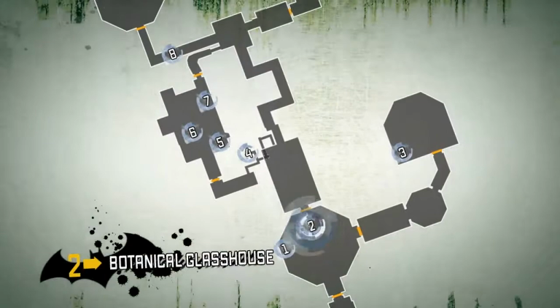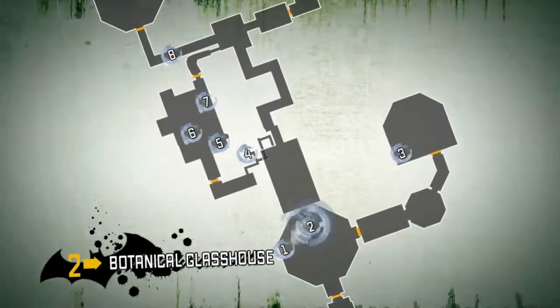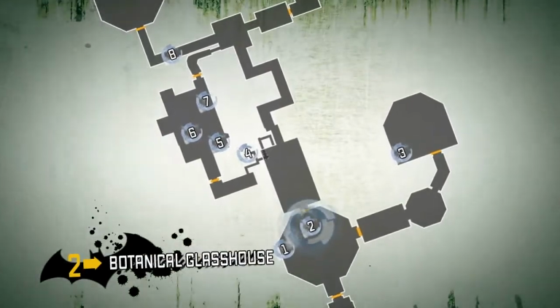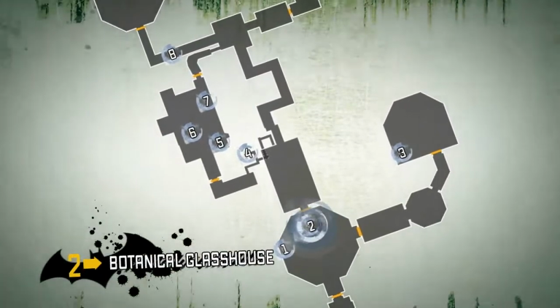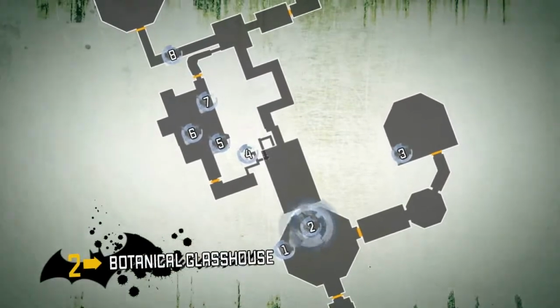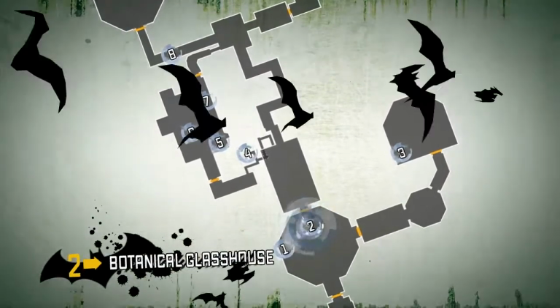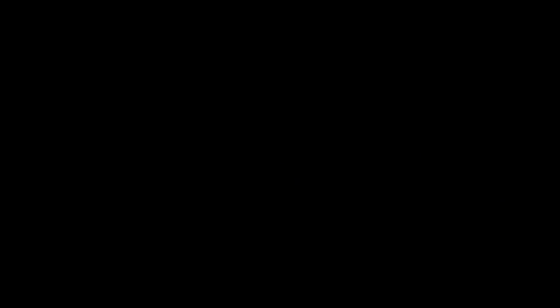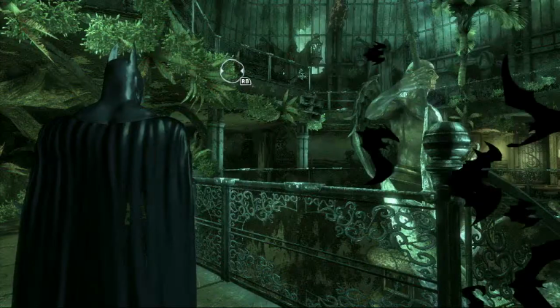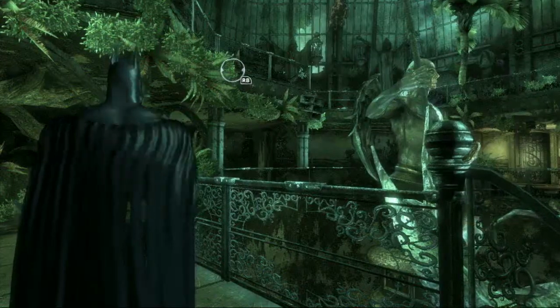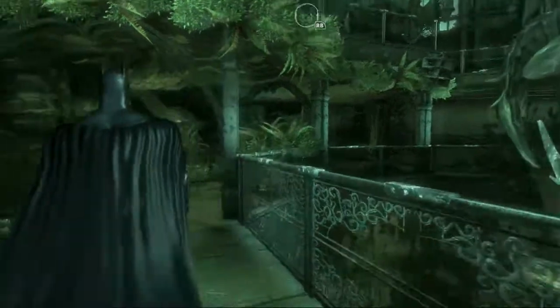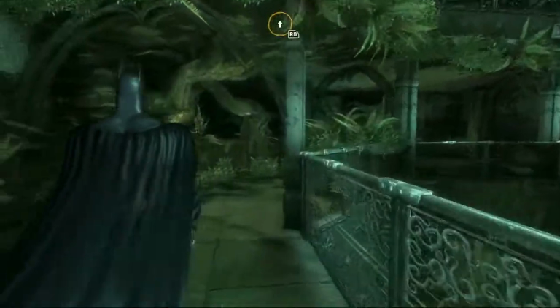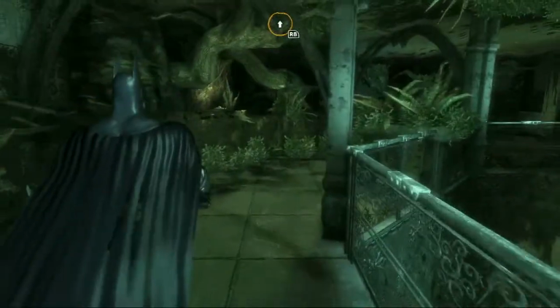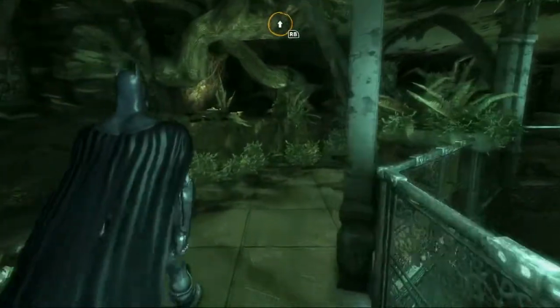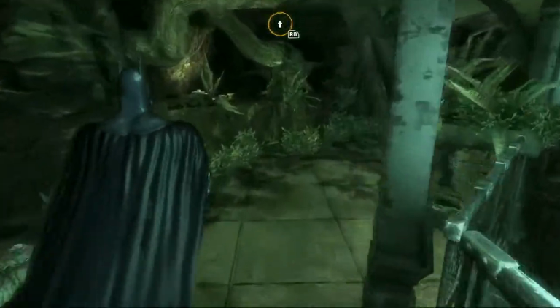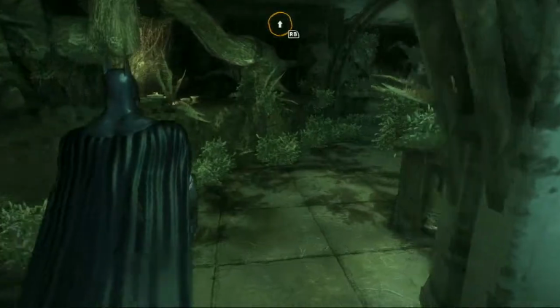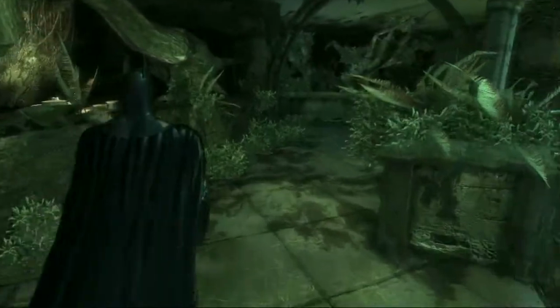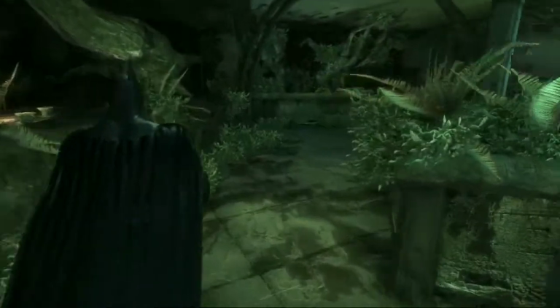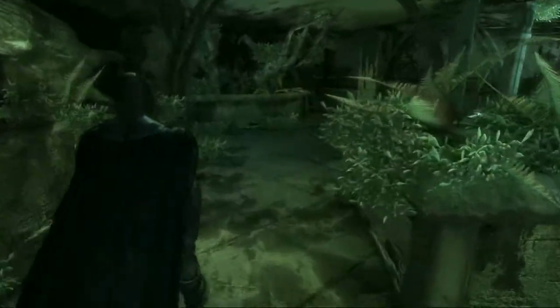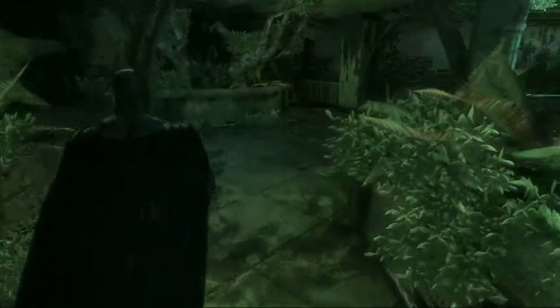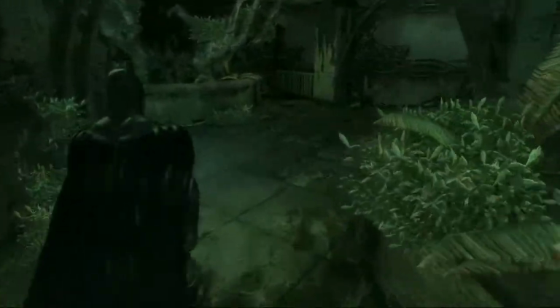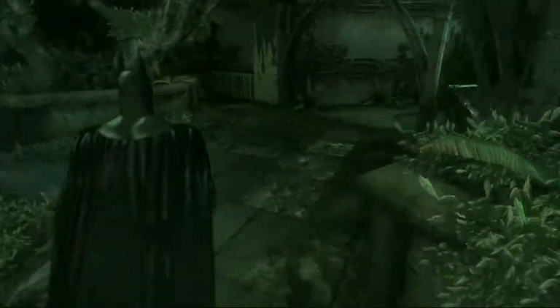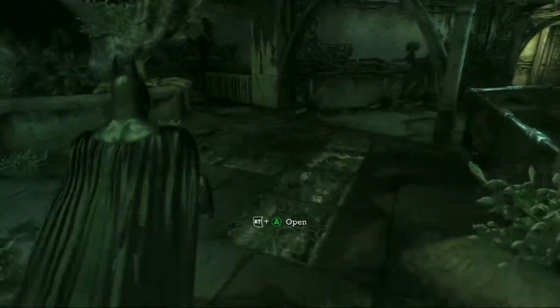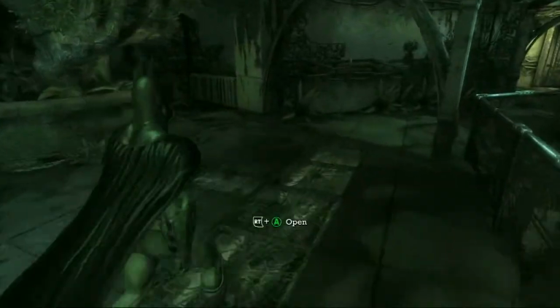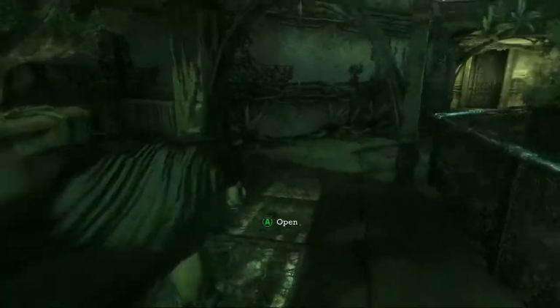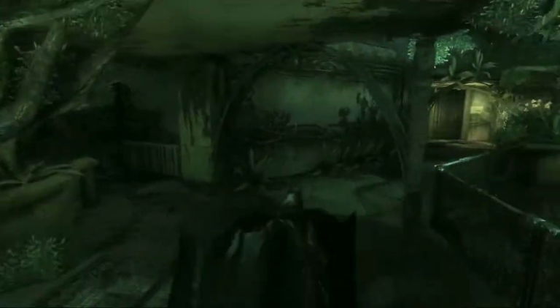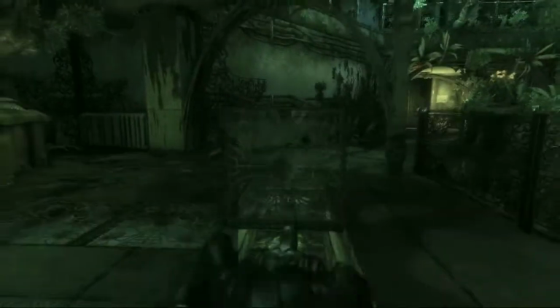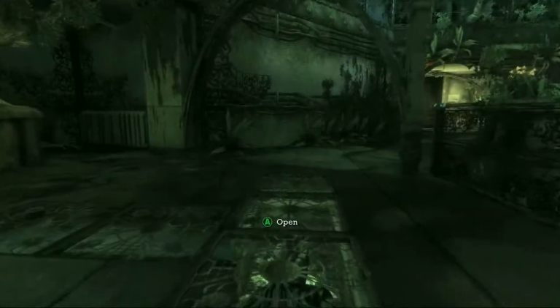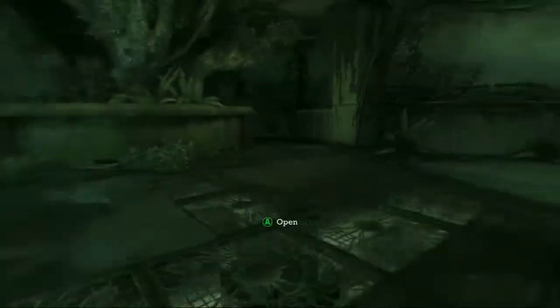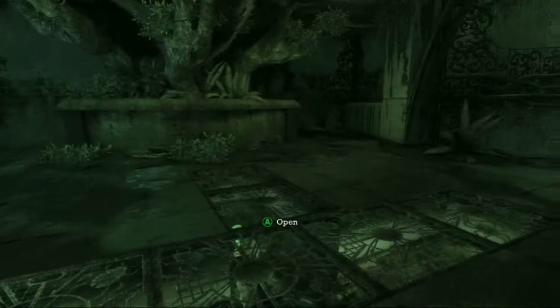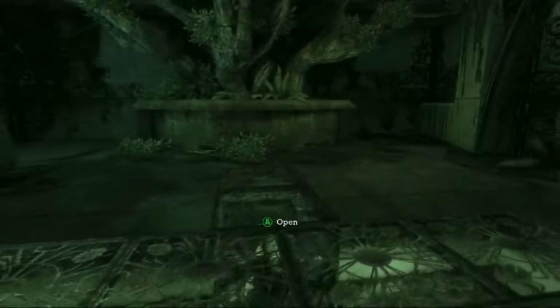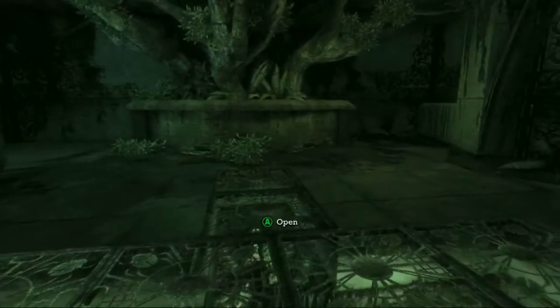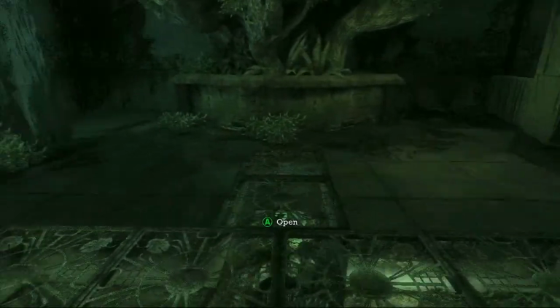It would be quite easy to overlook this one. Take the stairs to reach the second floor of the glasshouse. Next, walk around the area until the option to open a floor grate appears on screen. Open the grate, and turn slightly to the left to find the trophy.